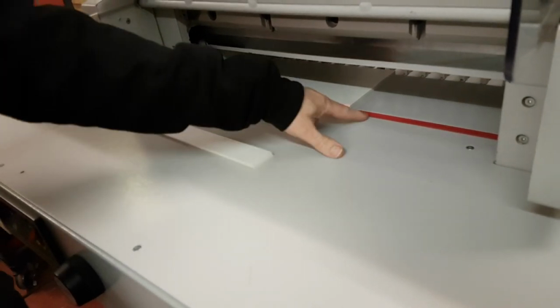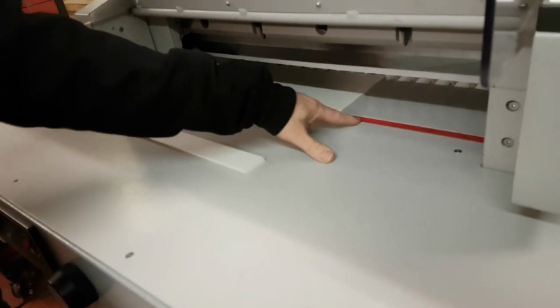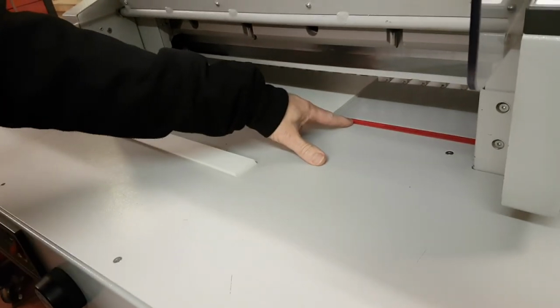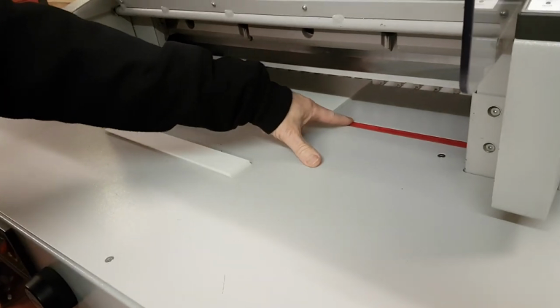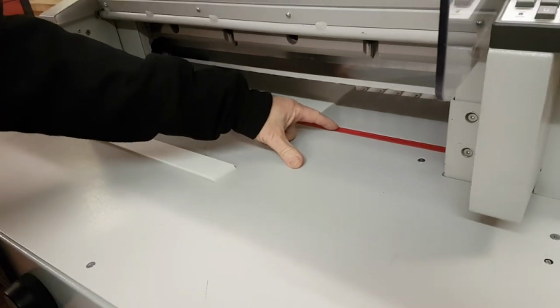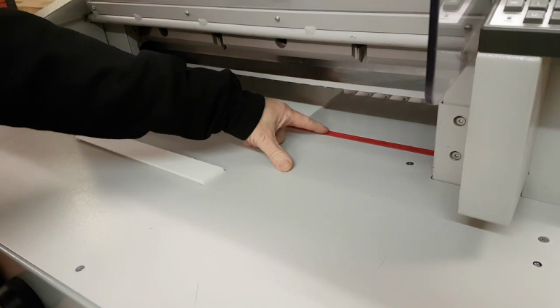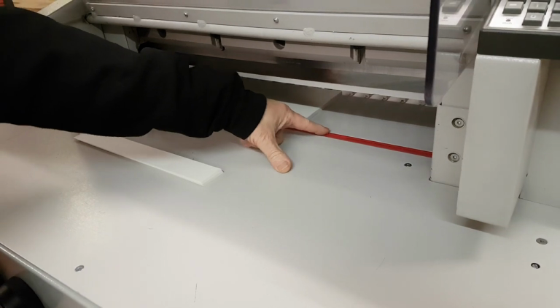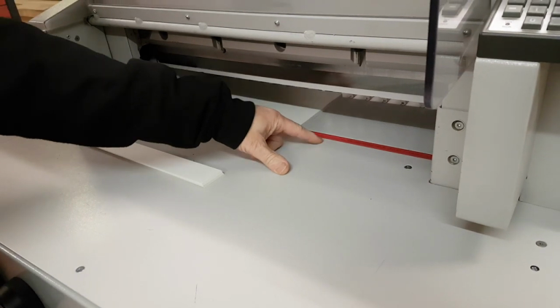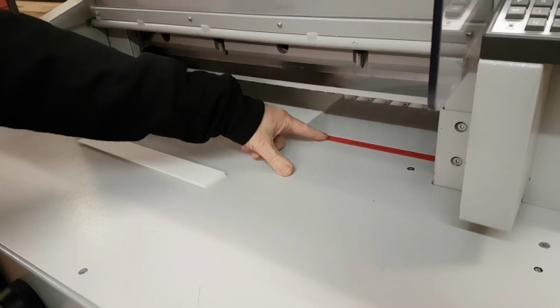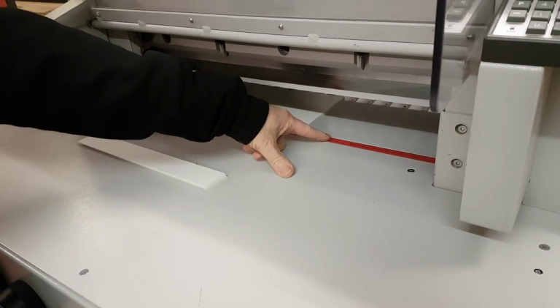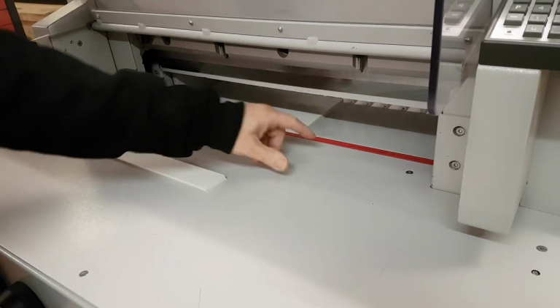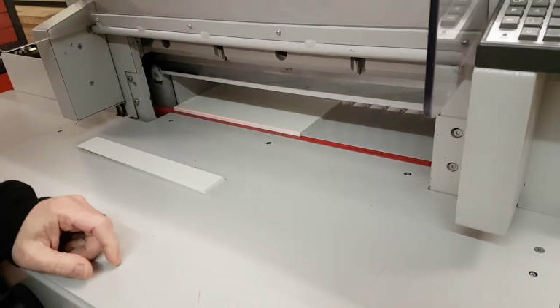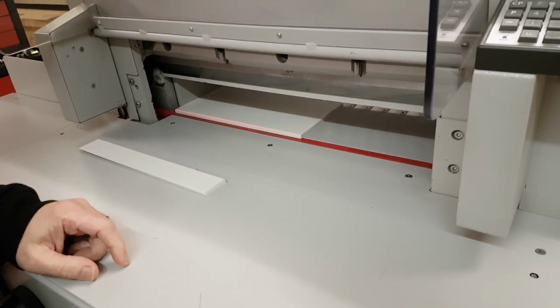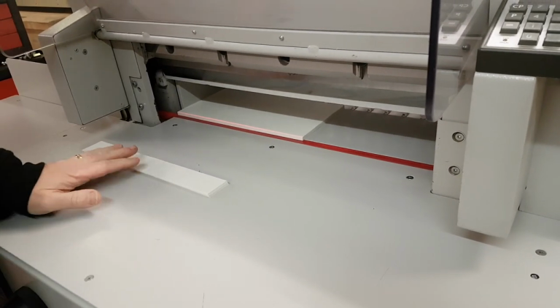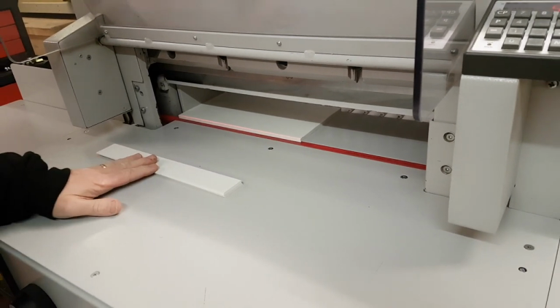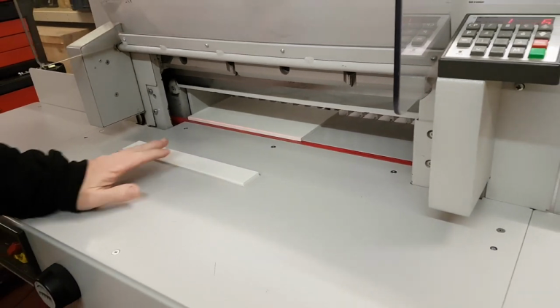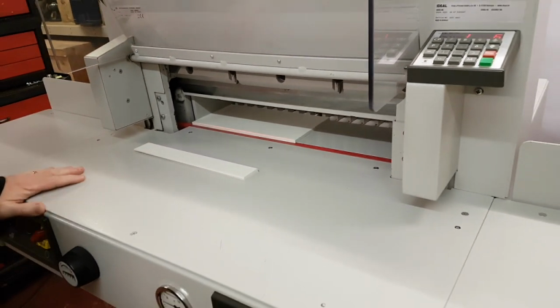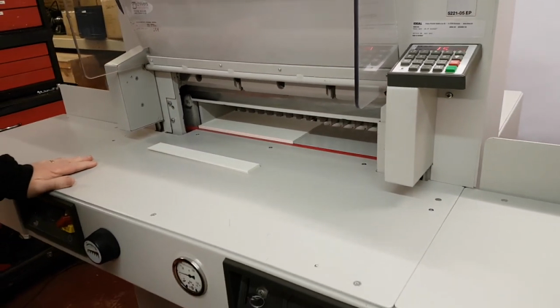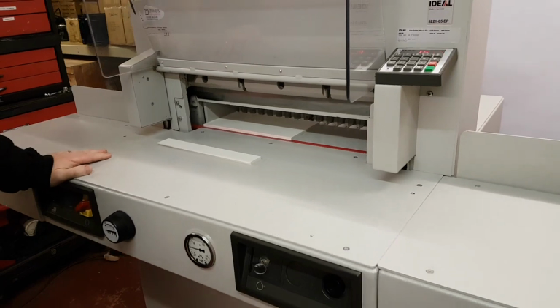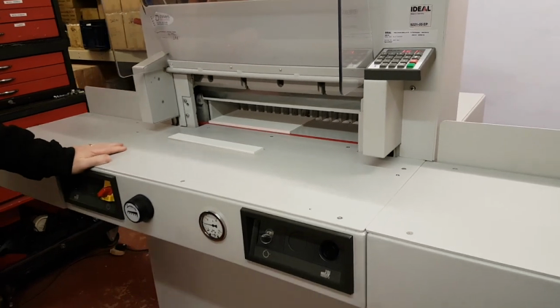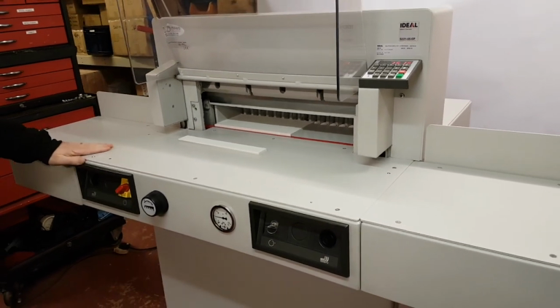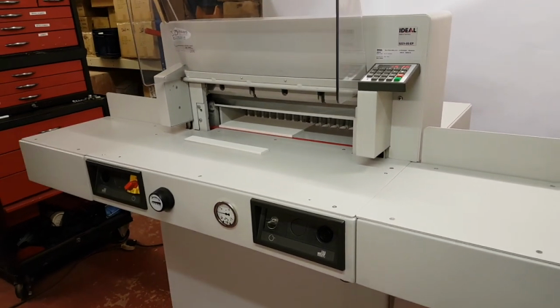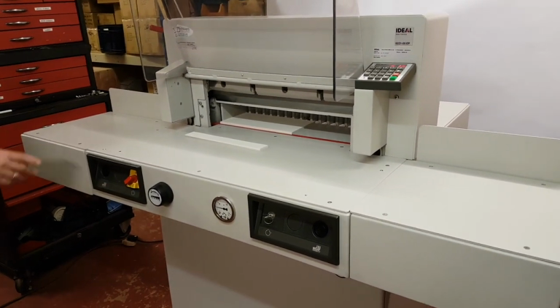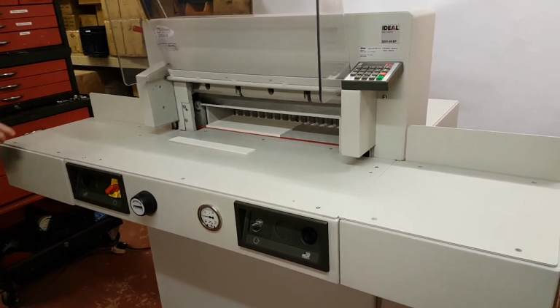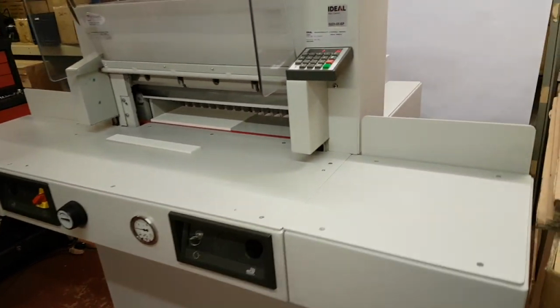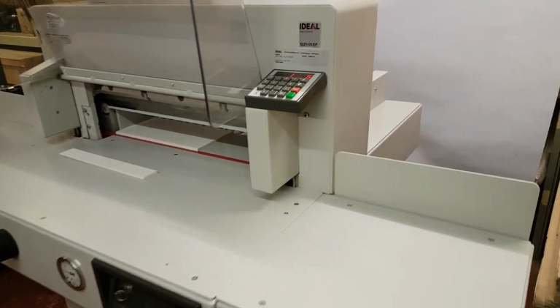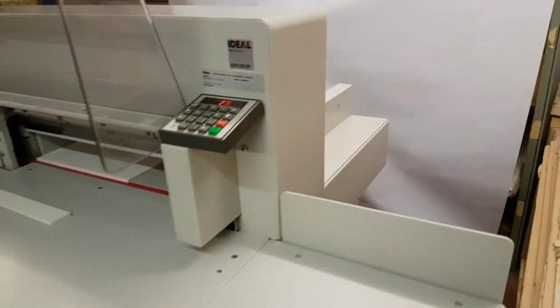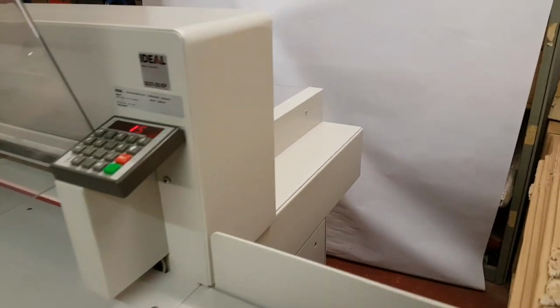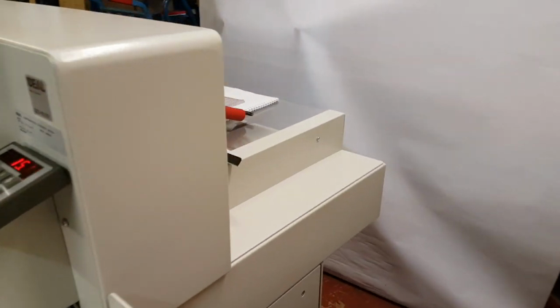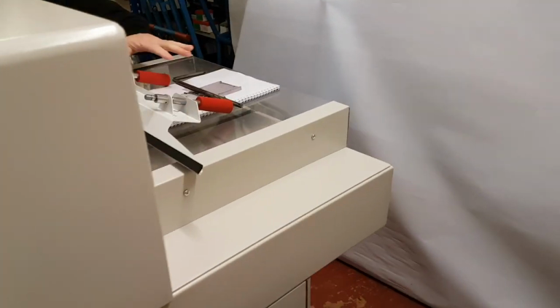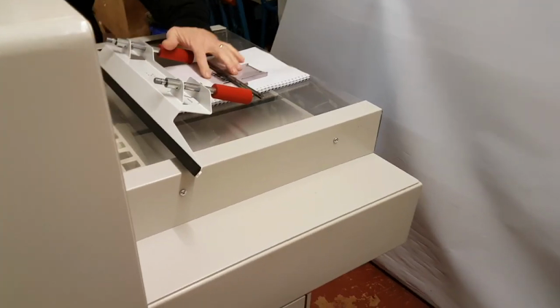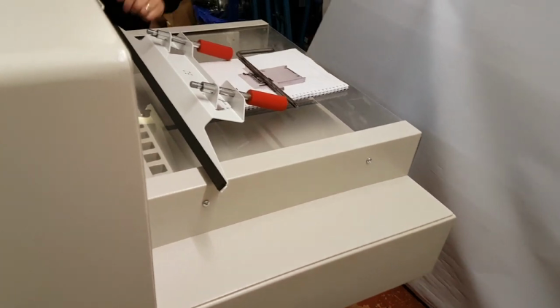The cutting stick has eight surfaces on it, the same as most Ideal guillotines, so there's plenty of use left there. This particular model comes with the blade tool and manual.